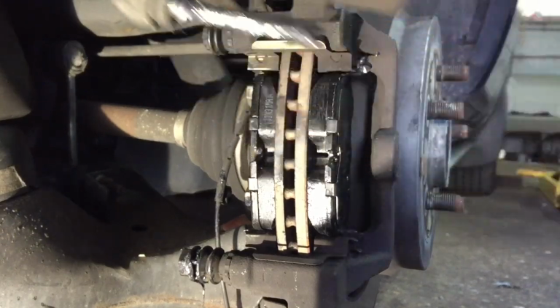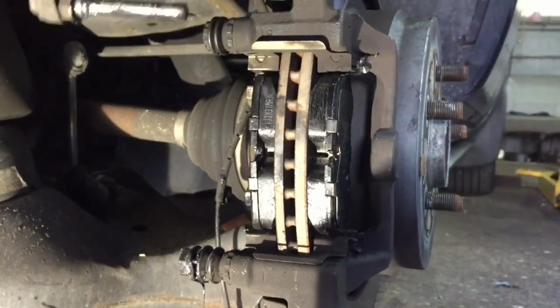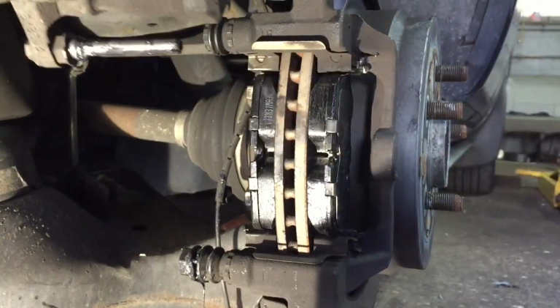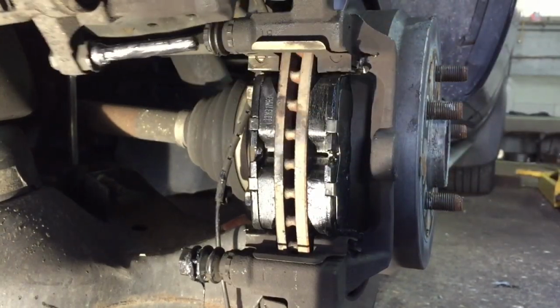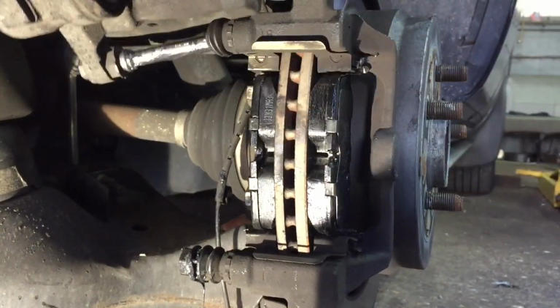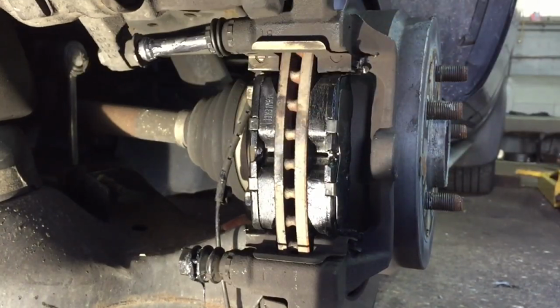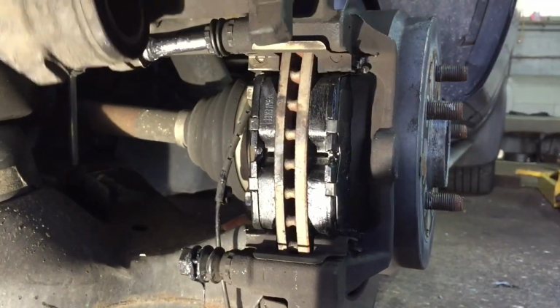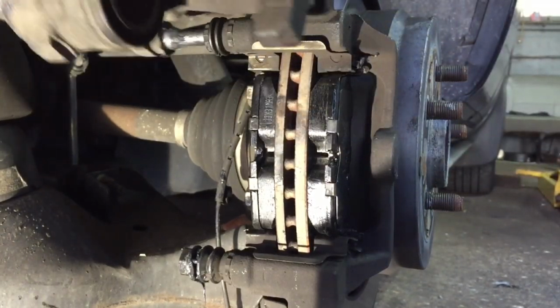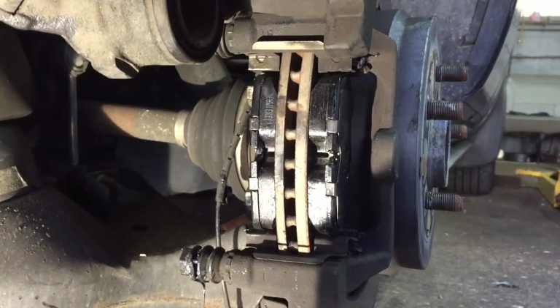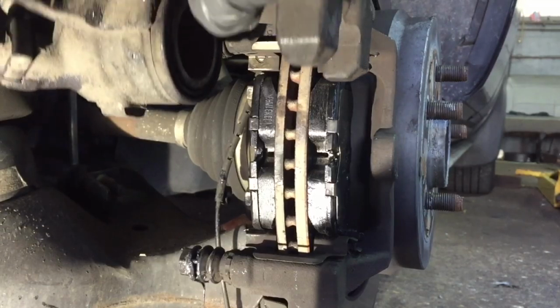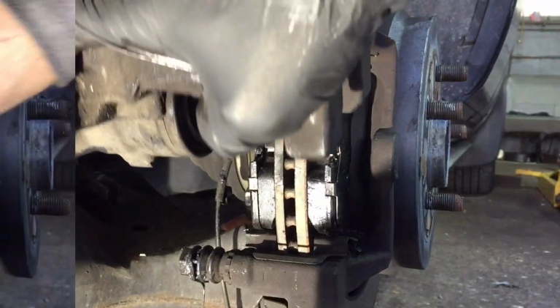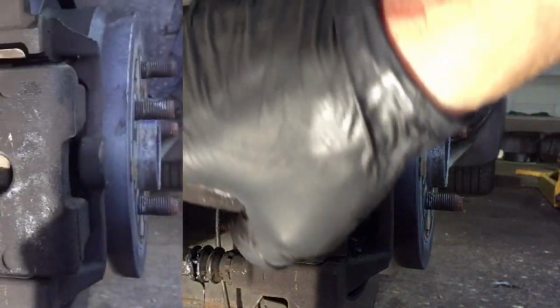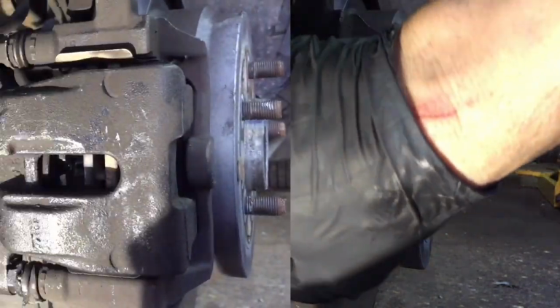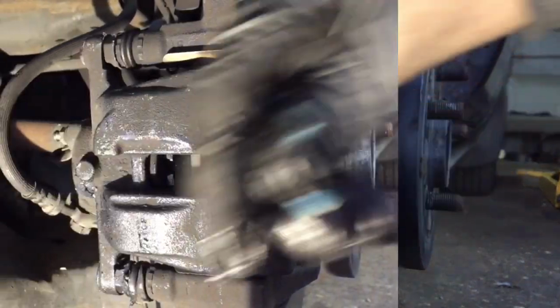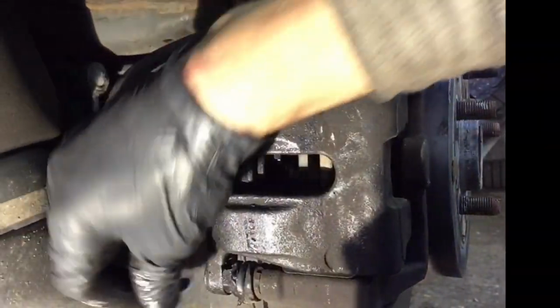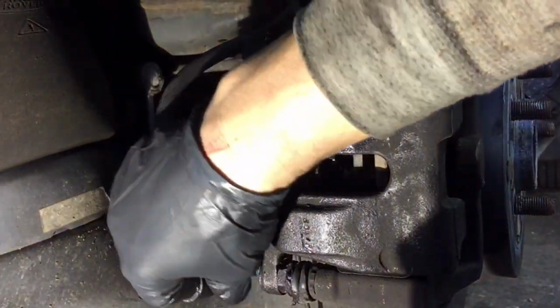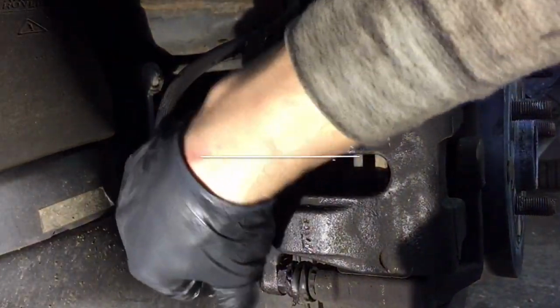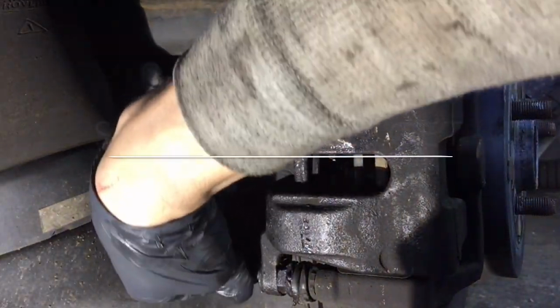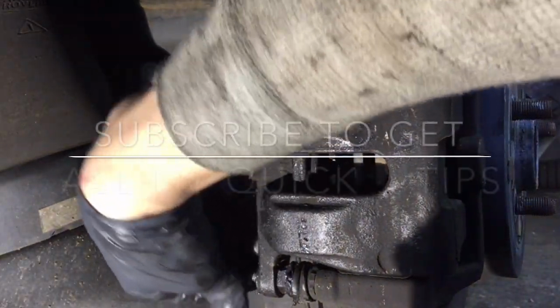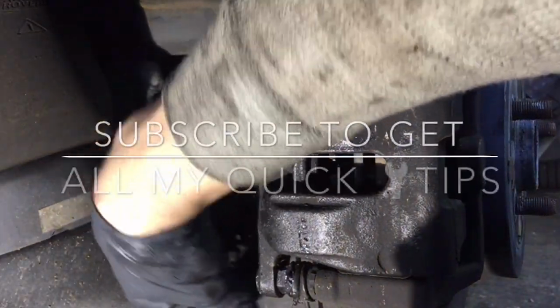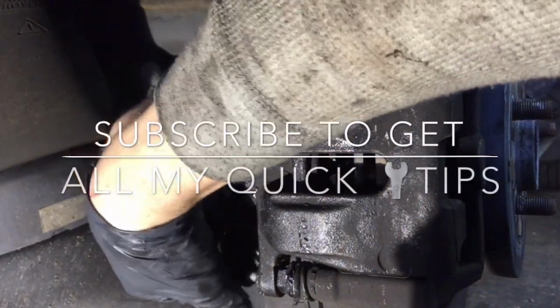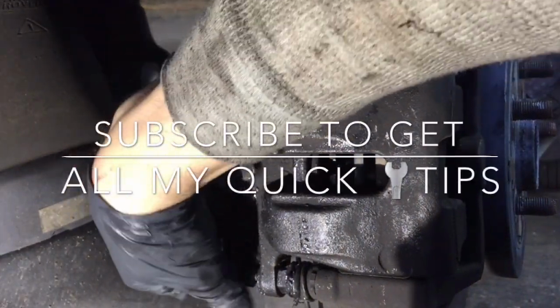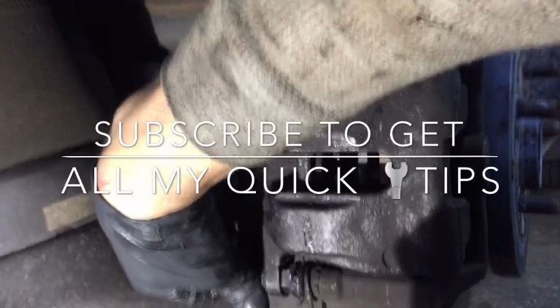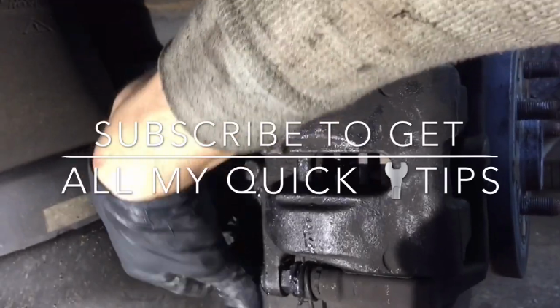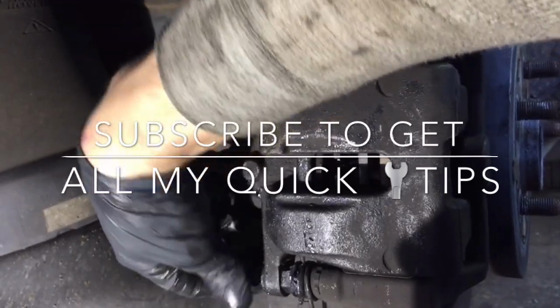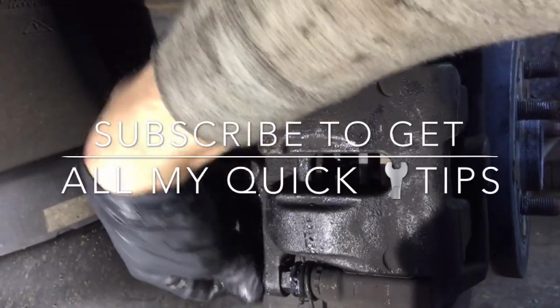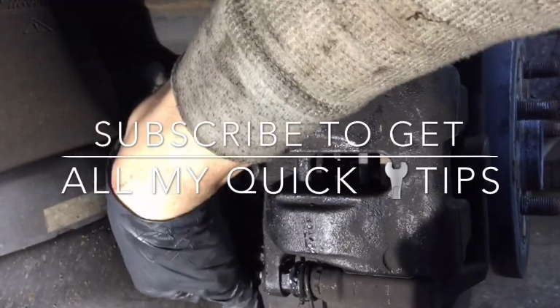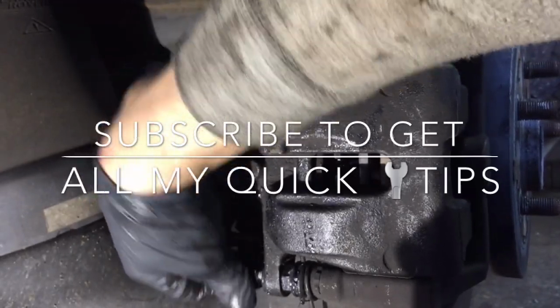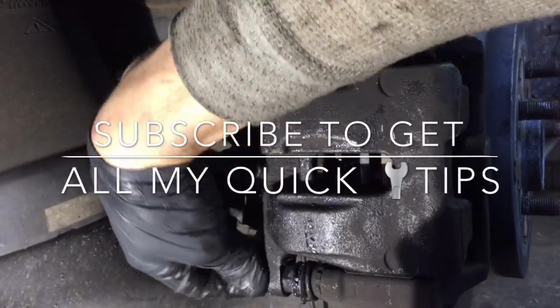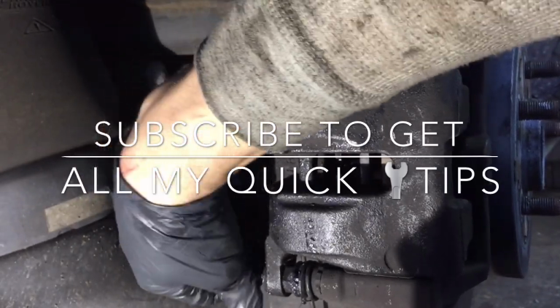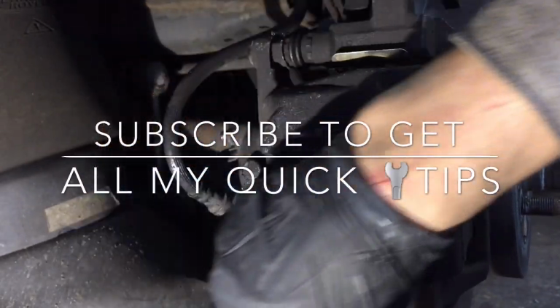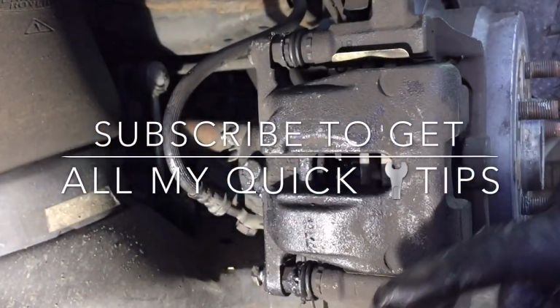We're going to take the caliper now and slide it in — bring it down, closed. We're going to put it on and install your bolt, run it in all the way, and tighten that up.